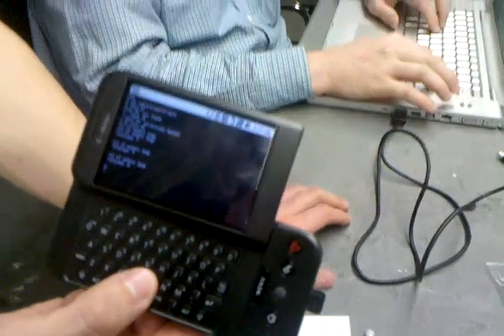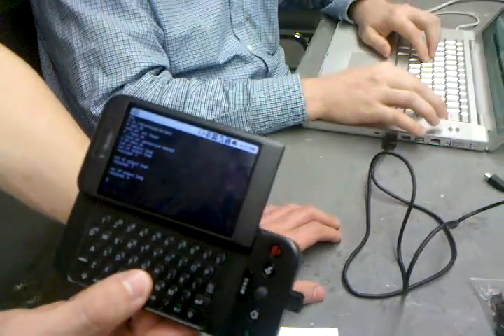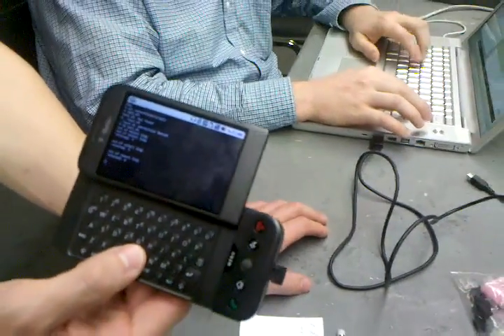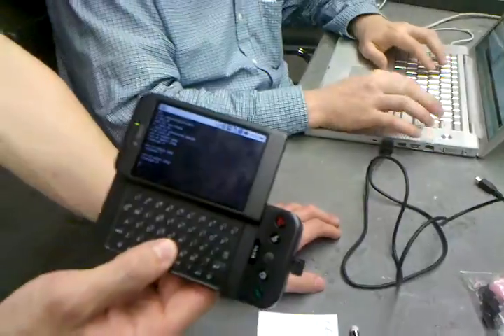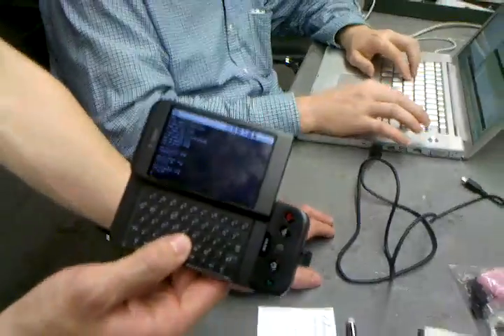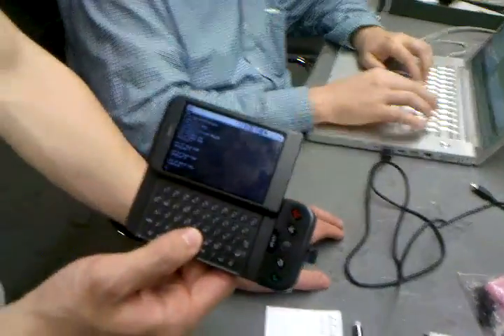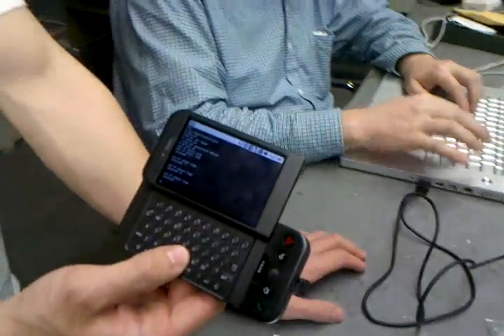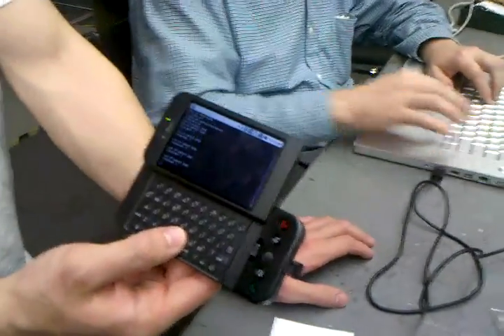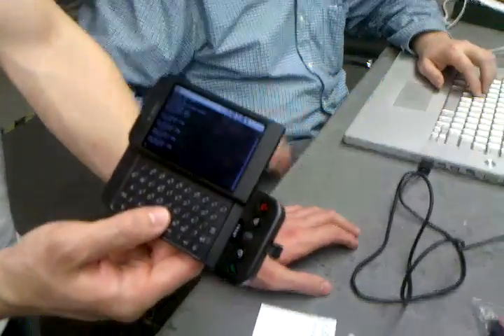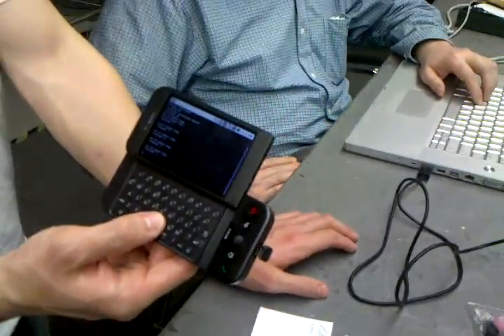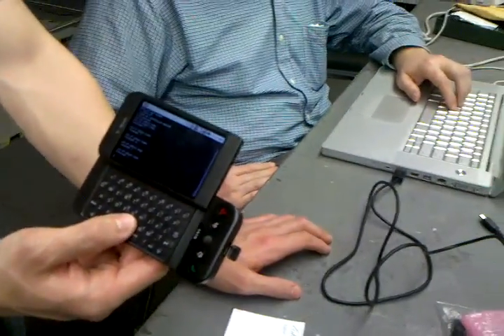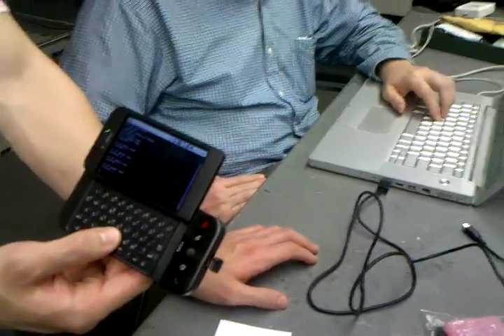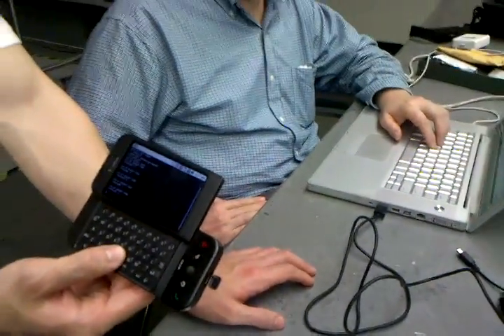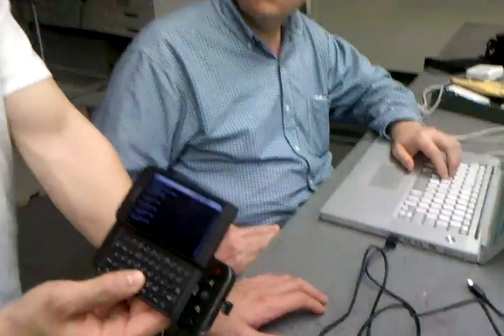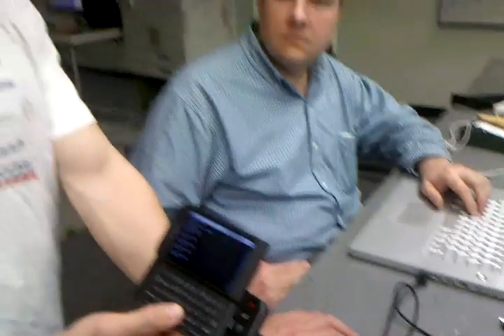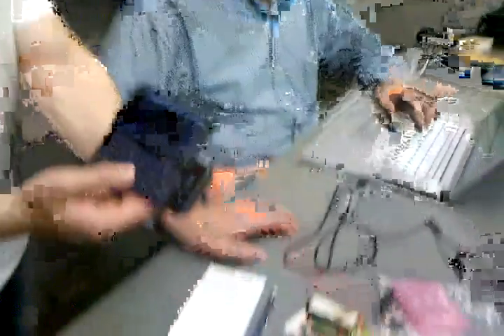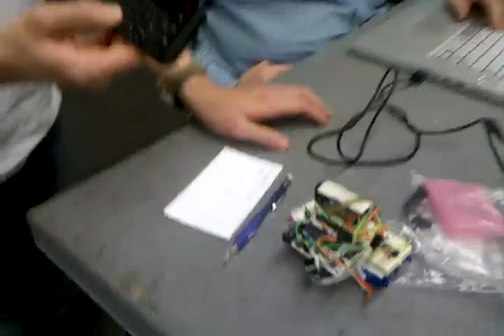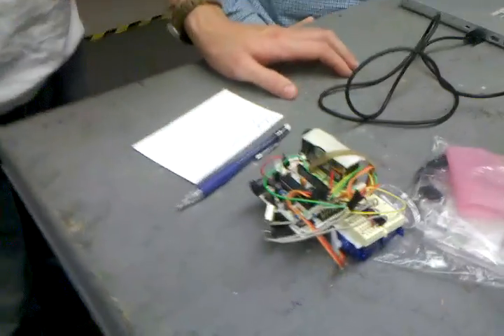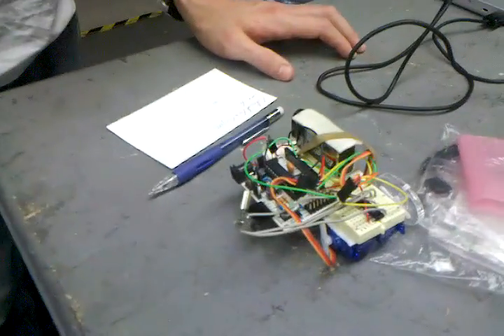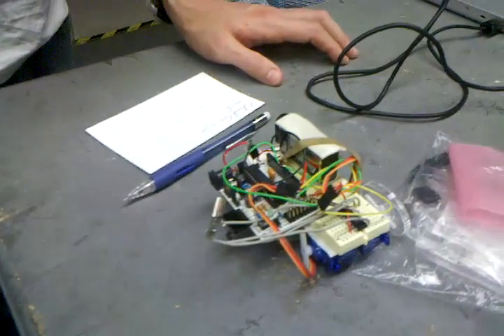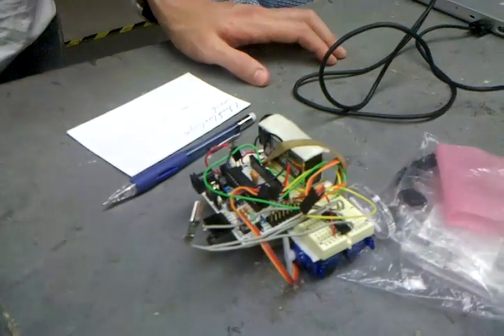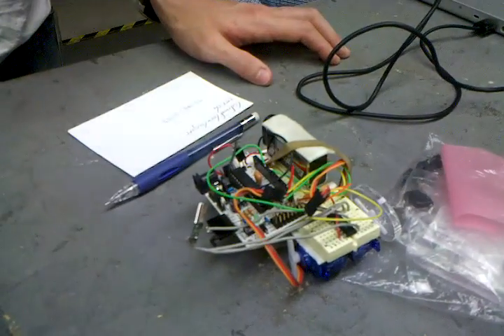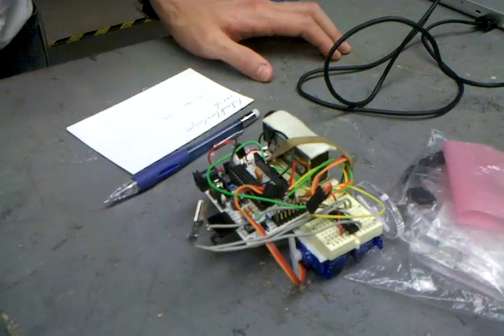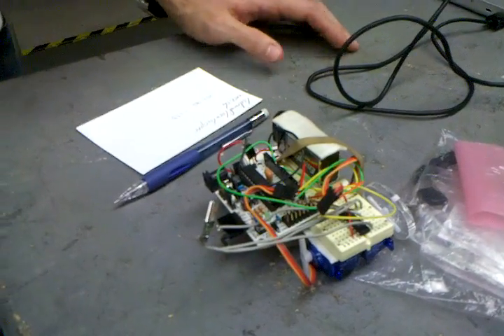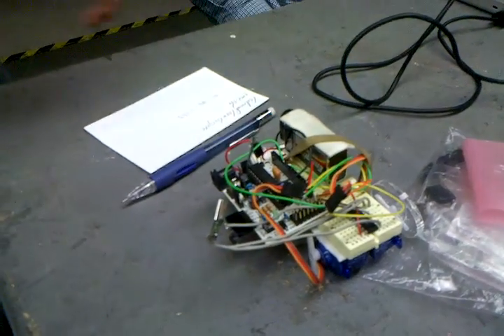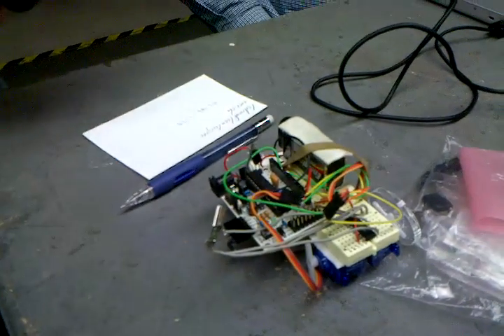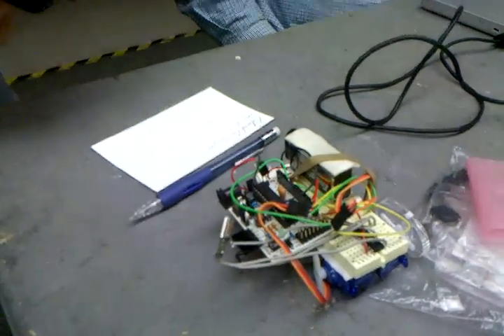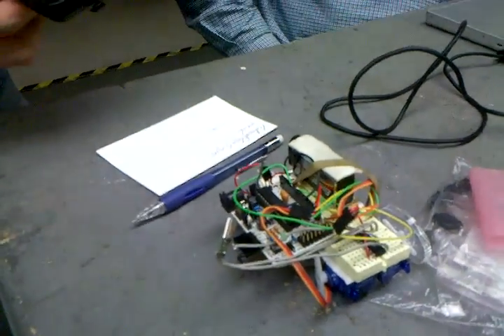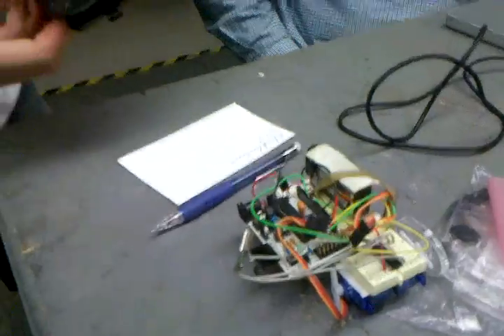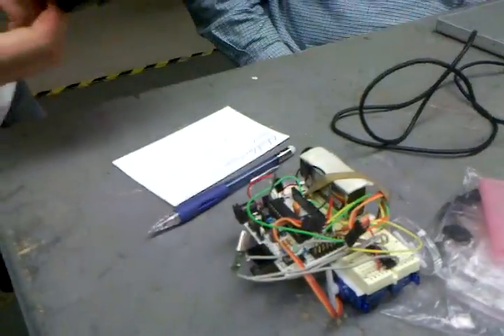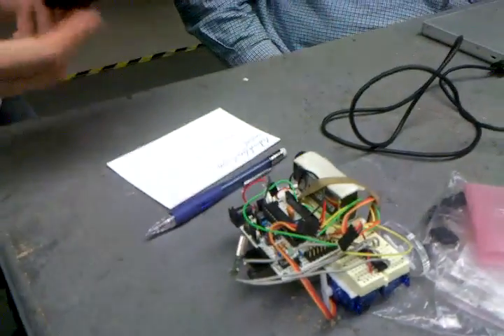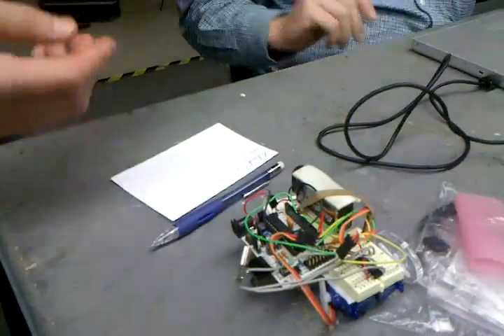We're sending commands from the laptop to the Android phone. Next up, we're going to hook it up to the robot and make it do our bidding. Can we do that right now?